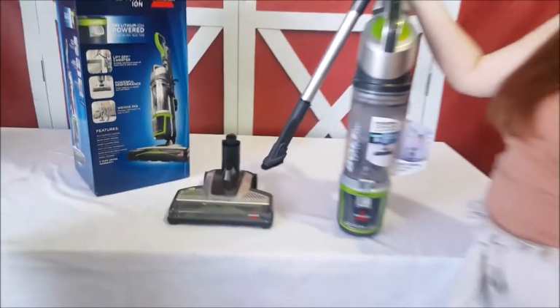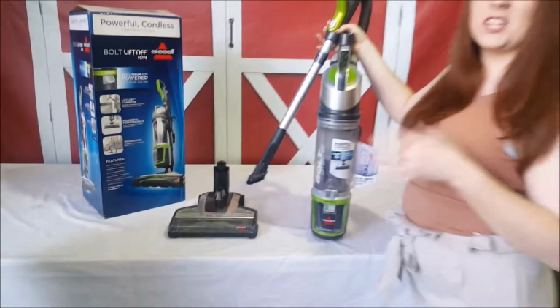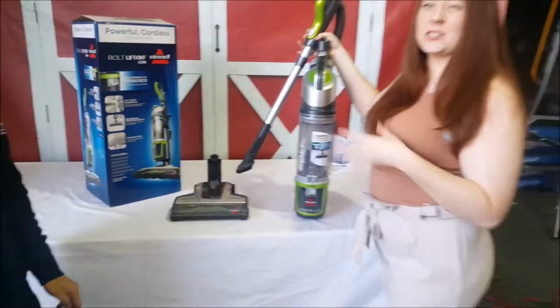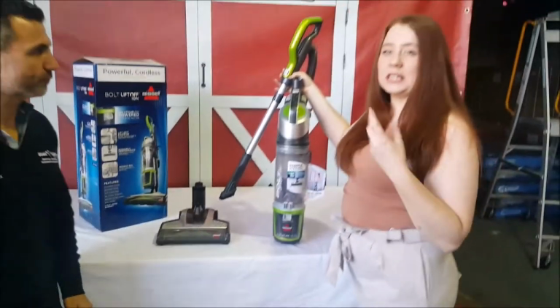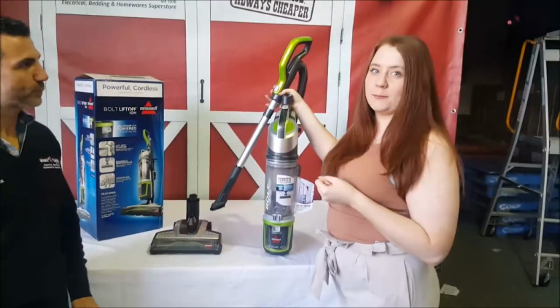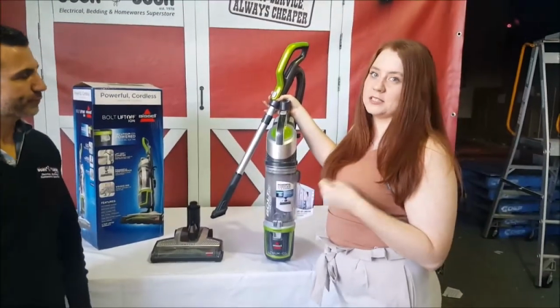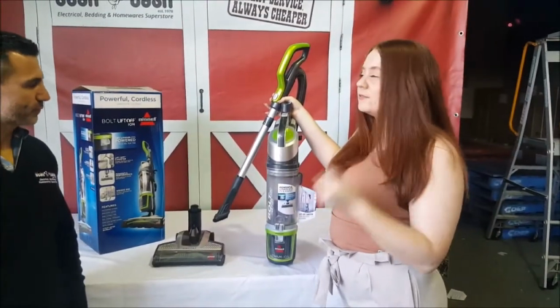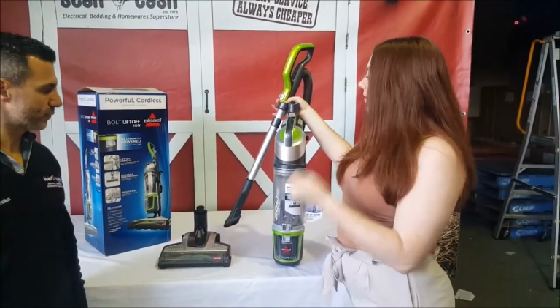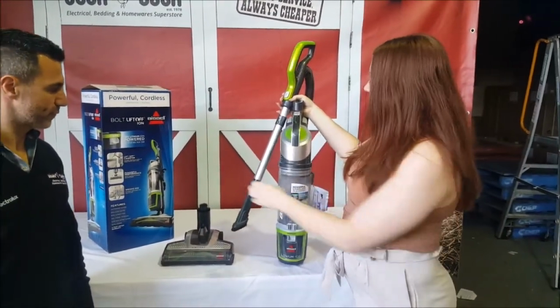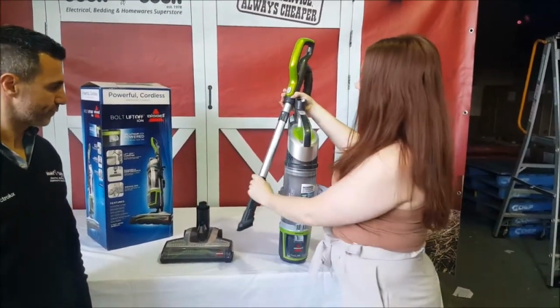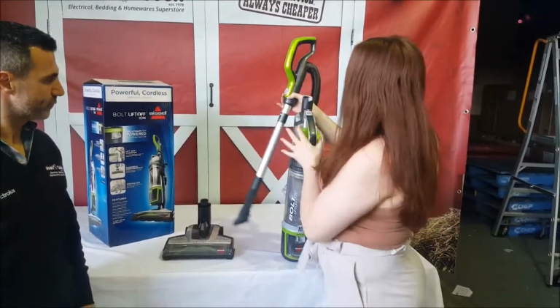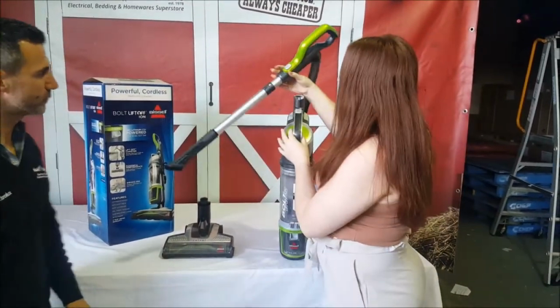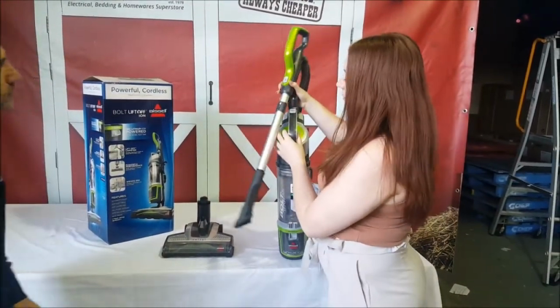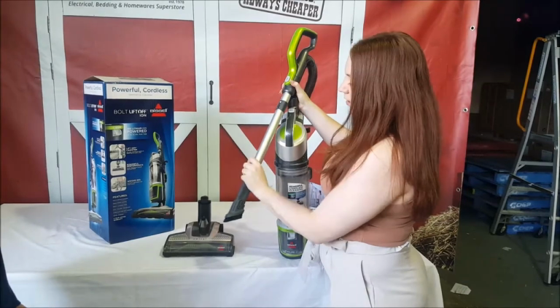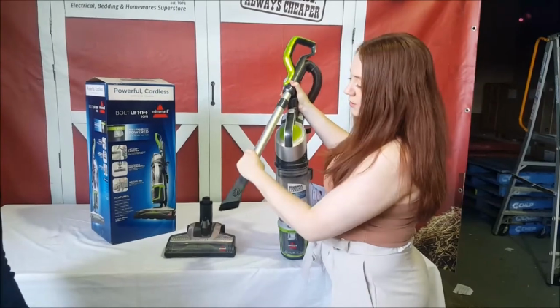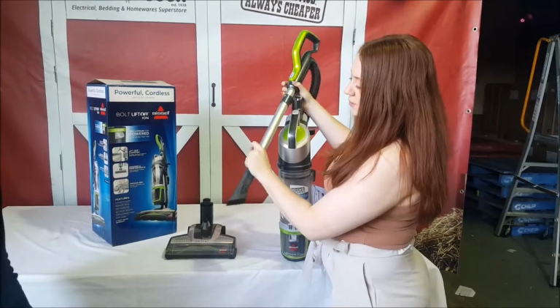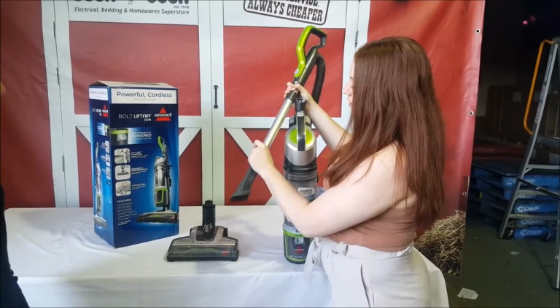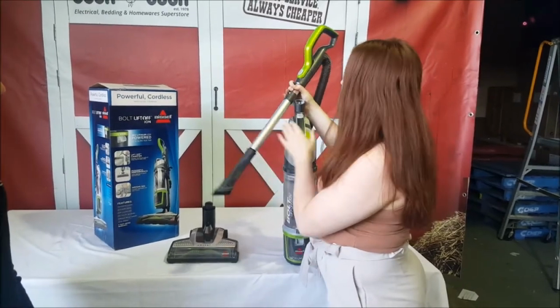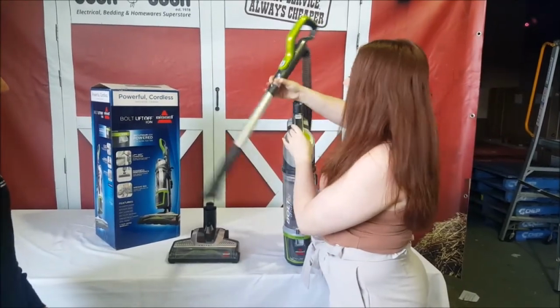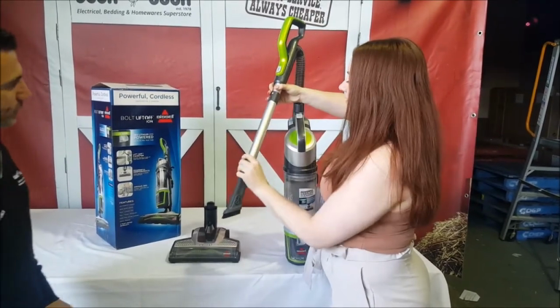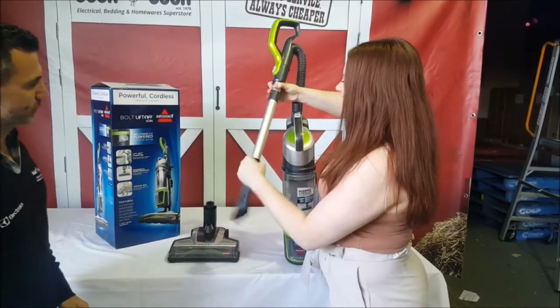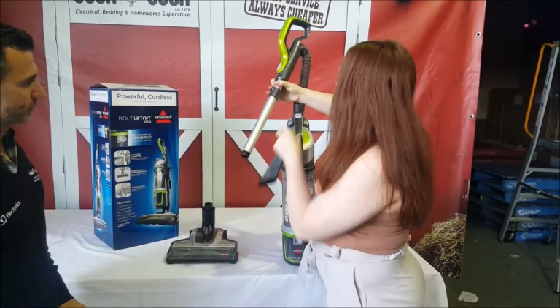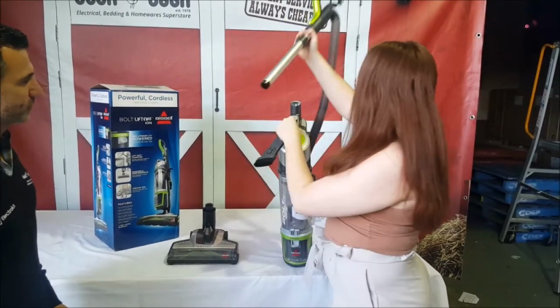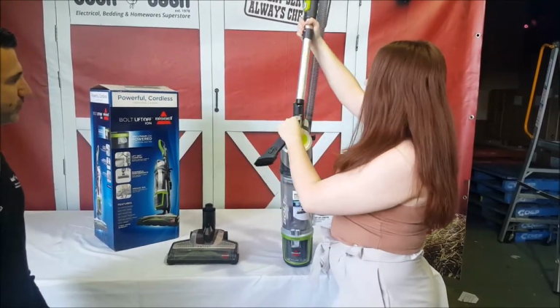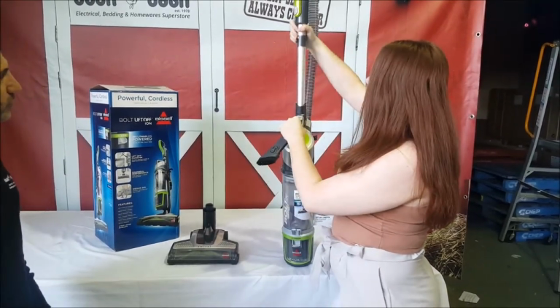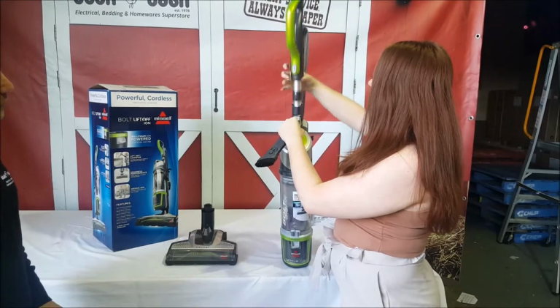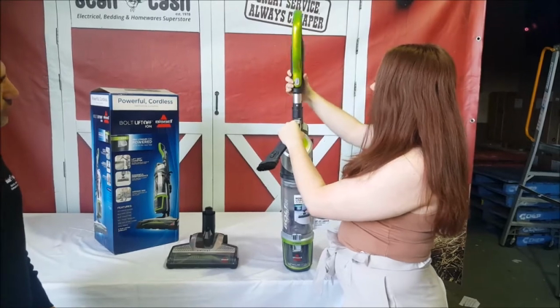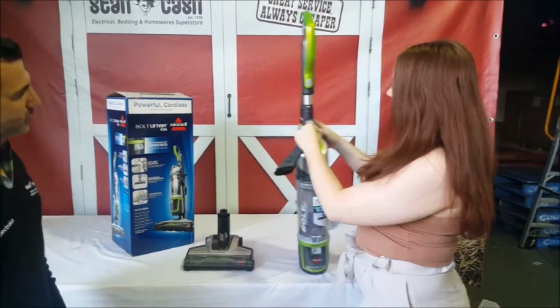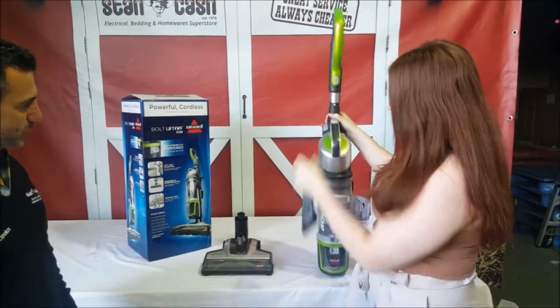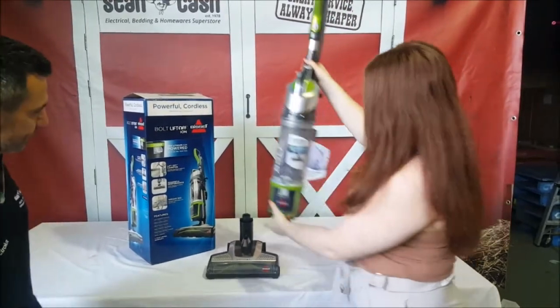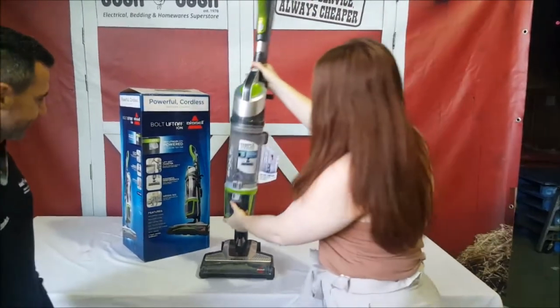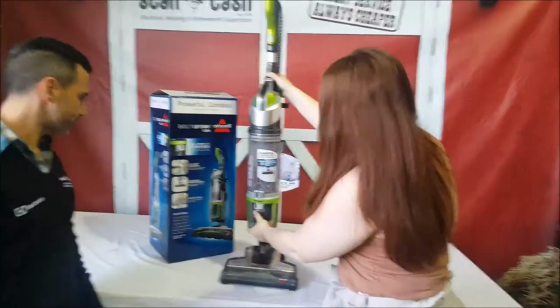It's got a 36 volt lithium battery so you've really got a big boy here. All you need to do with the unit is attach the crevice tool, pop the unit back on, and you're ready to go.